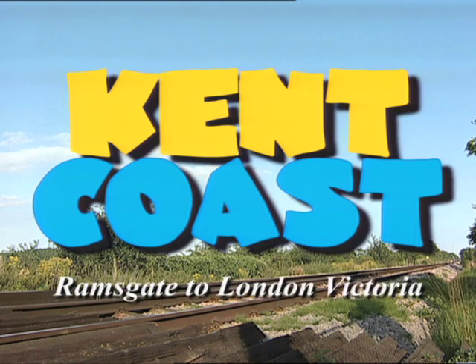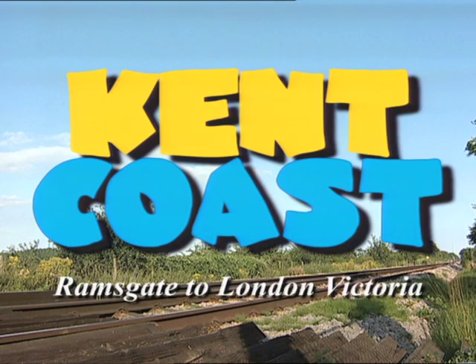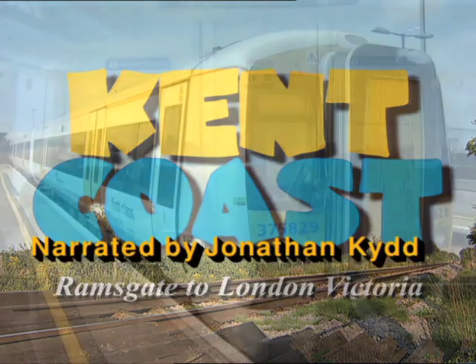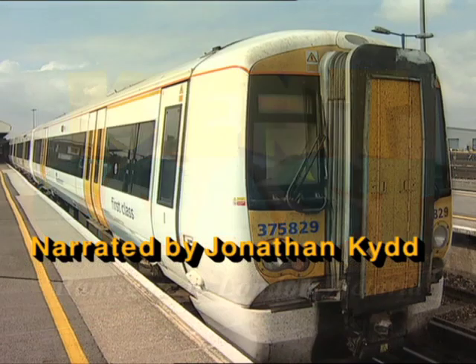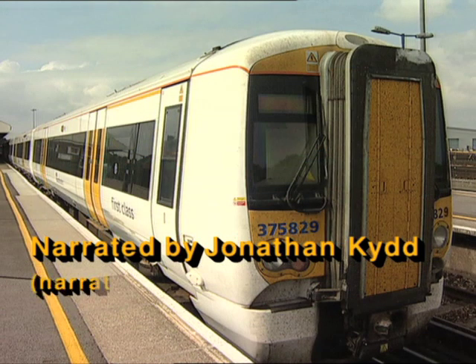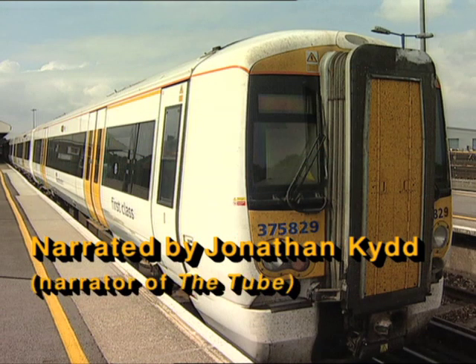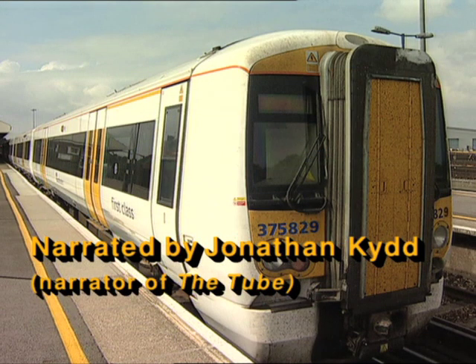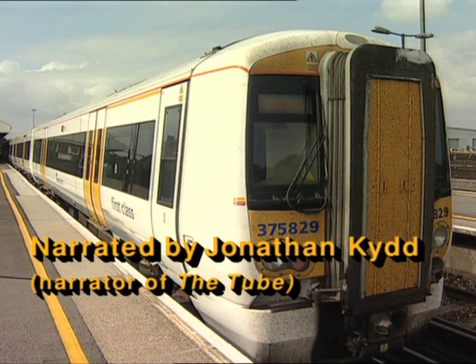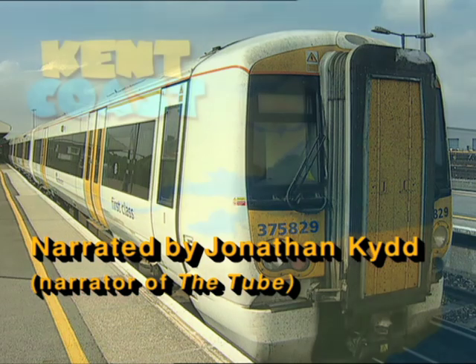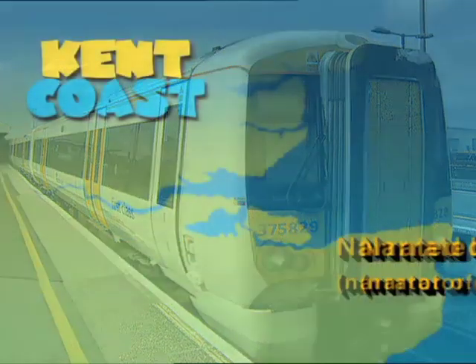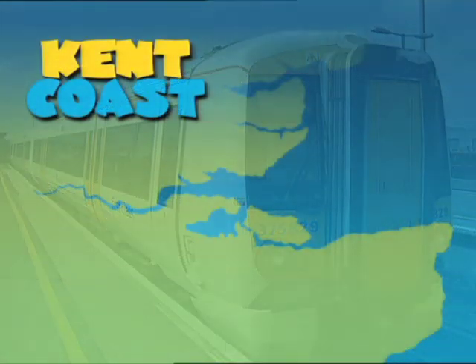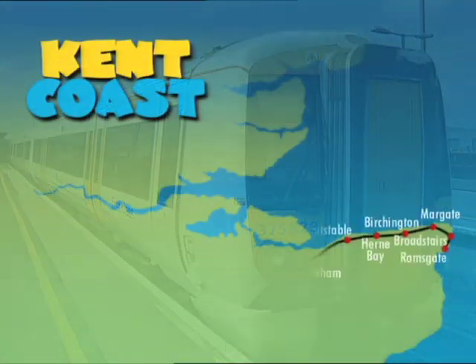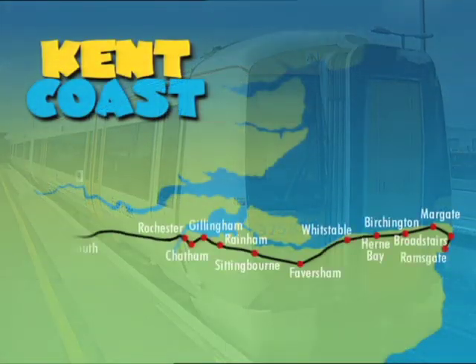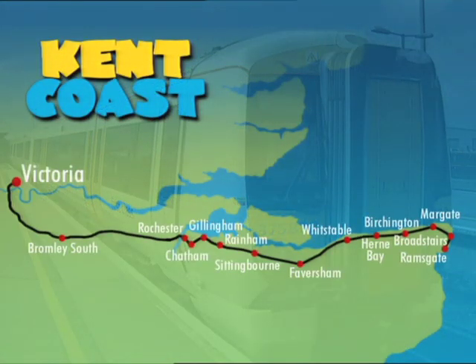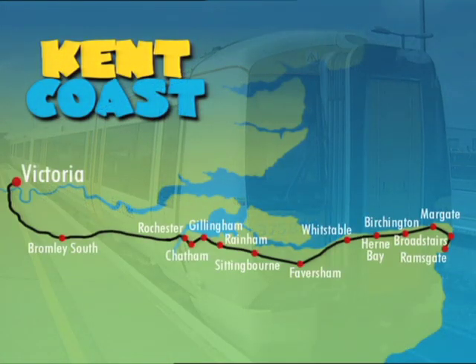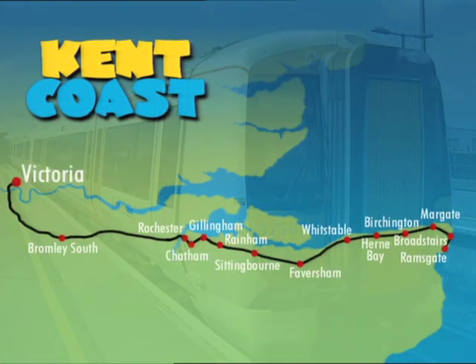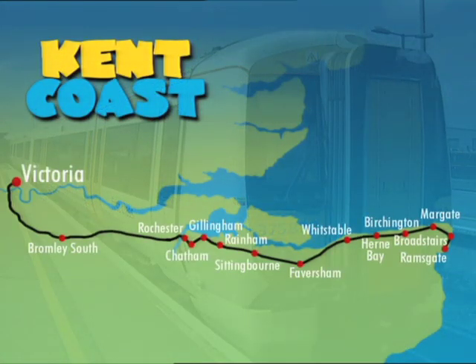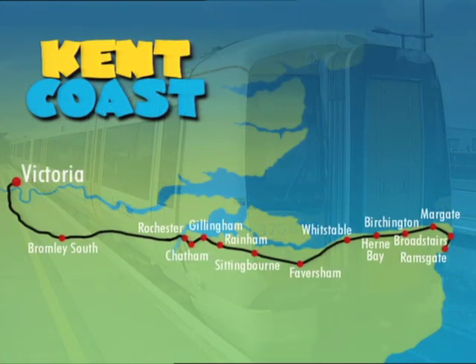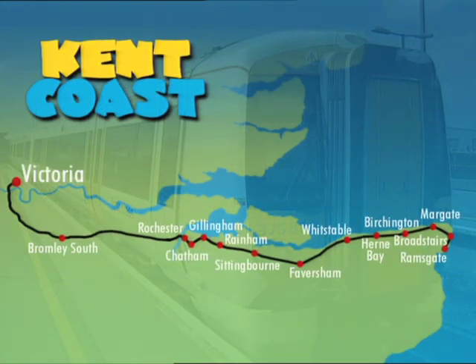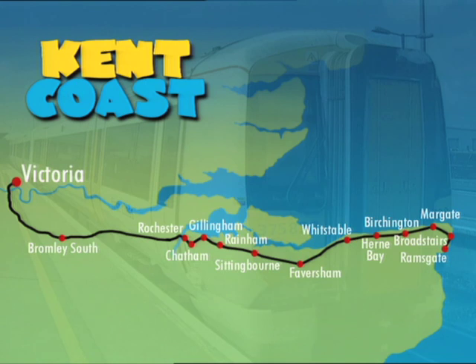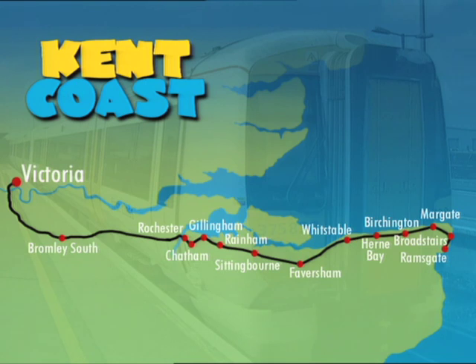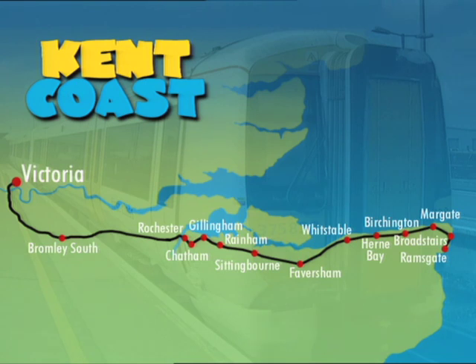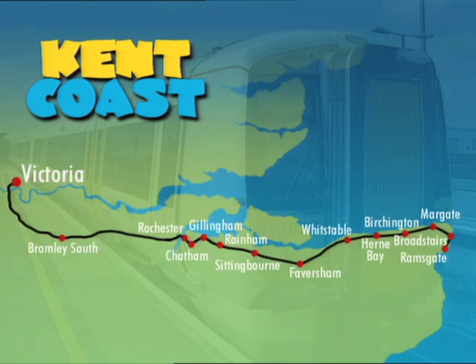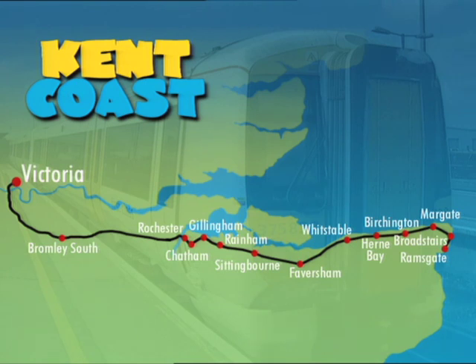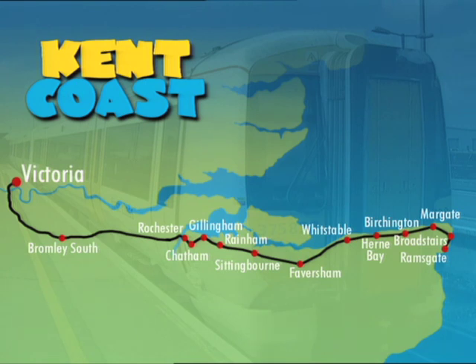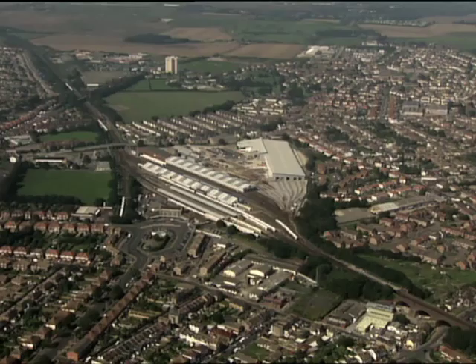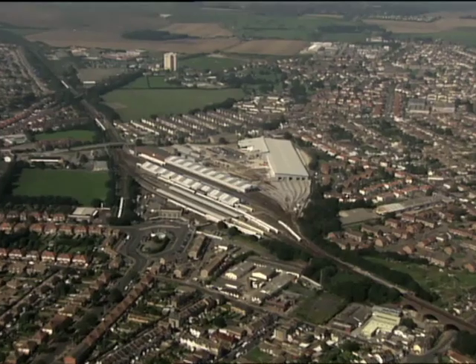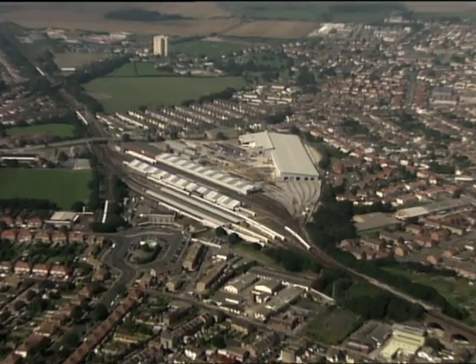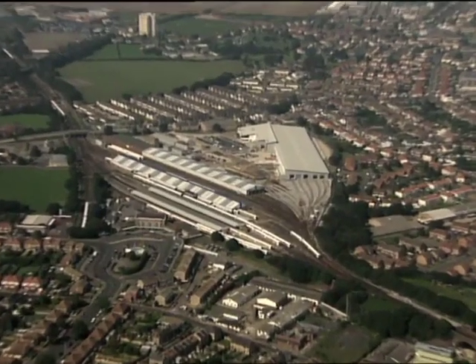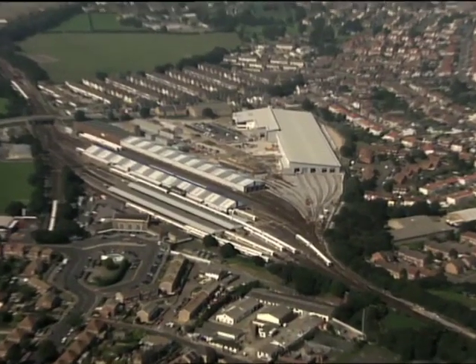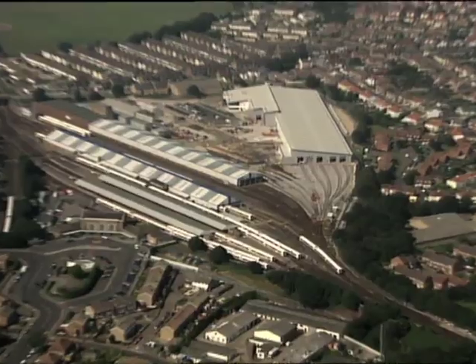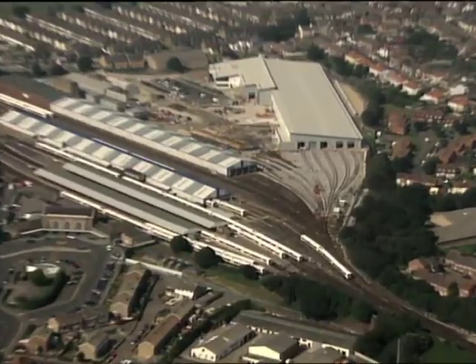We're taking the fast service, calling at selected stations as far as Faversham, where we shall join up with a service from Dover. Combined, our eight-coach train will continue via the Medway towns and Bromley South into London Victoria.